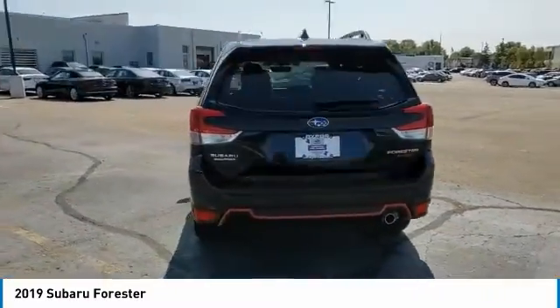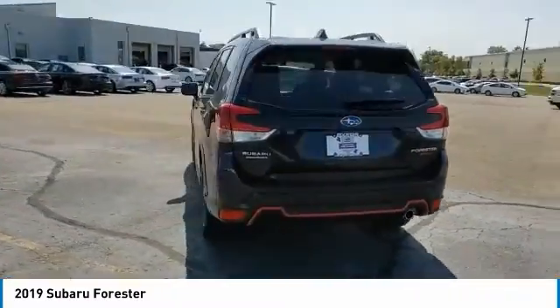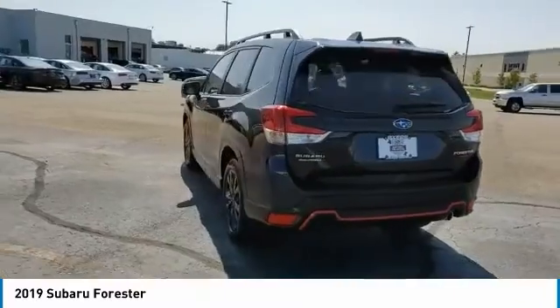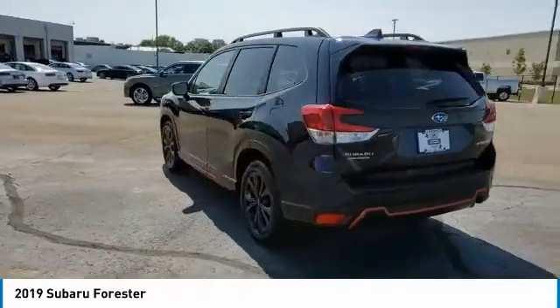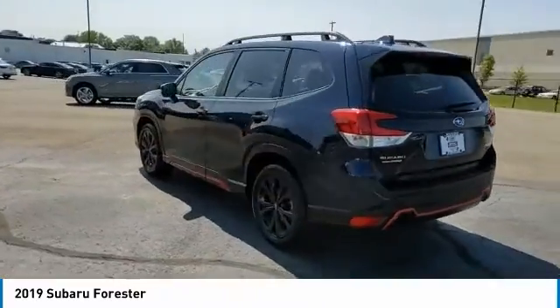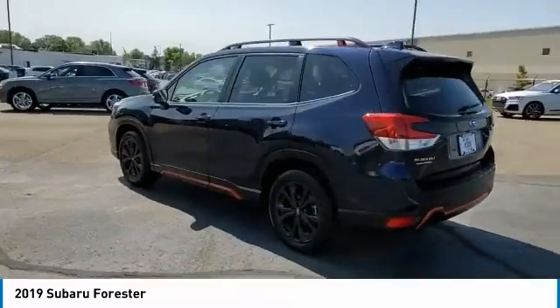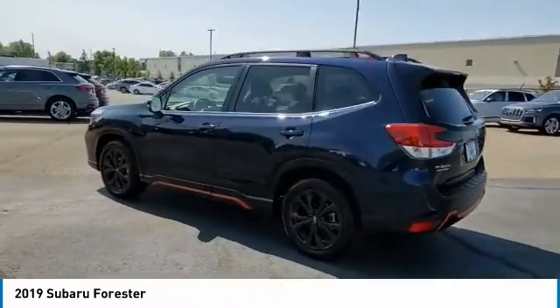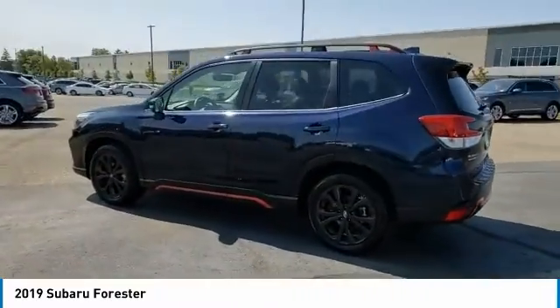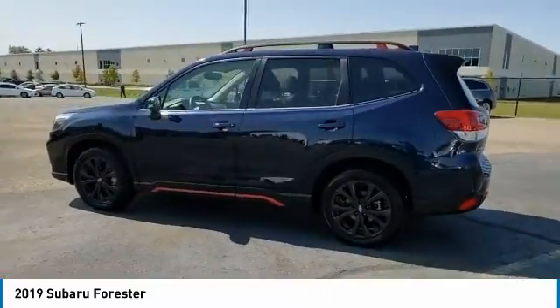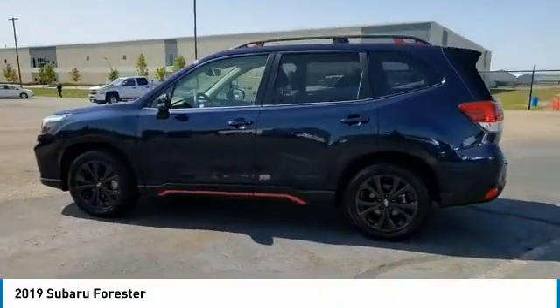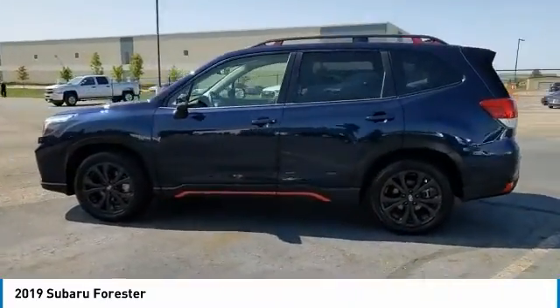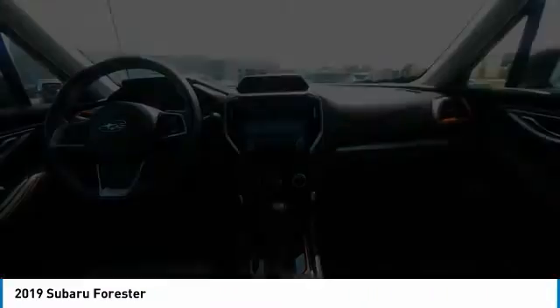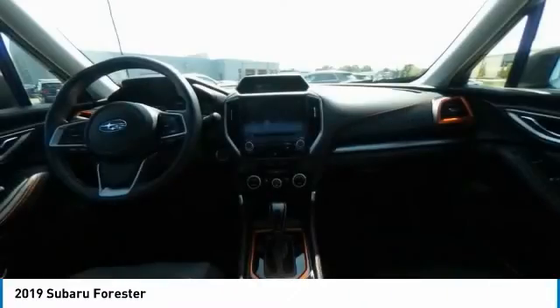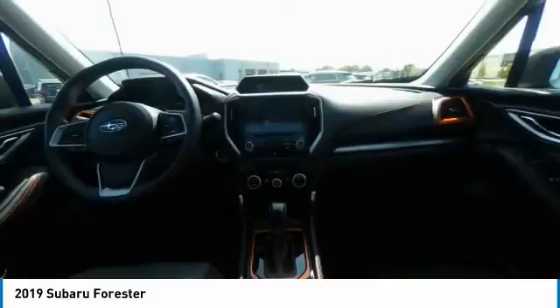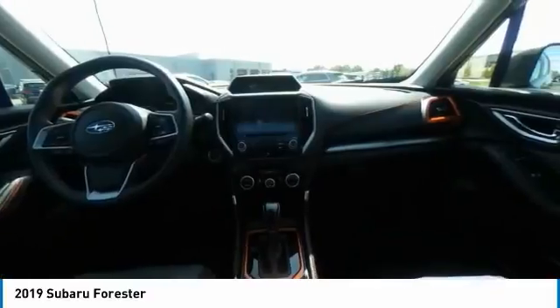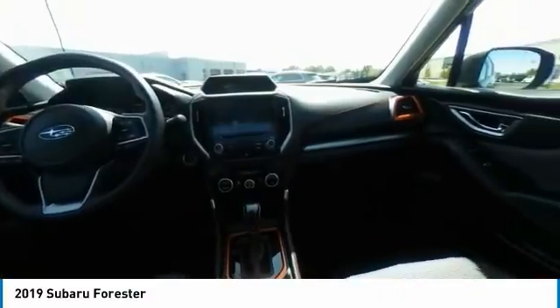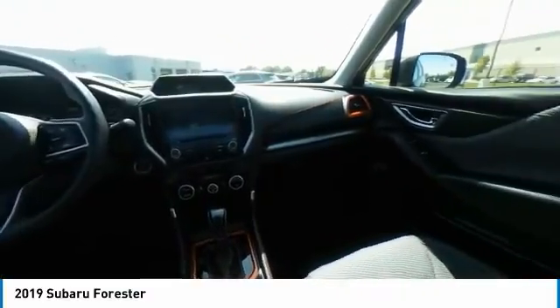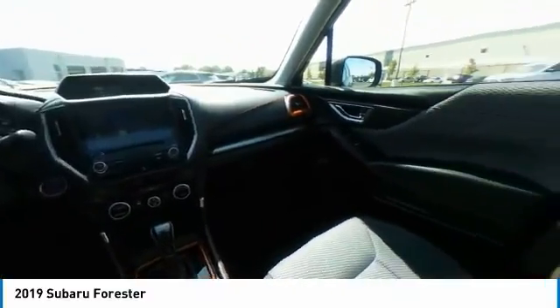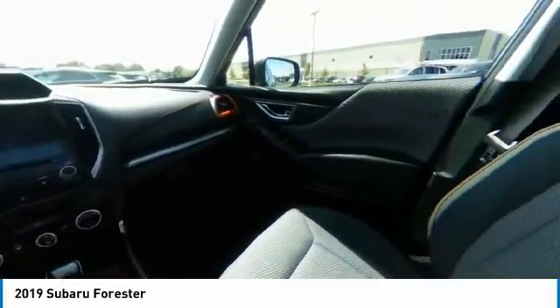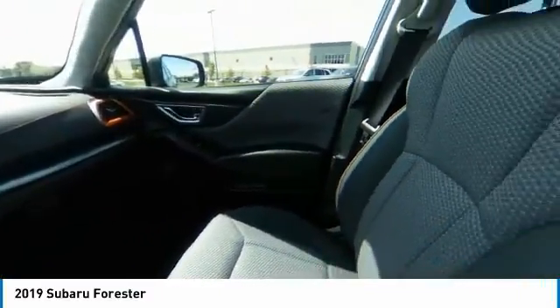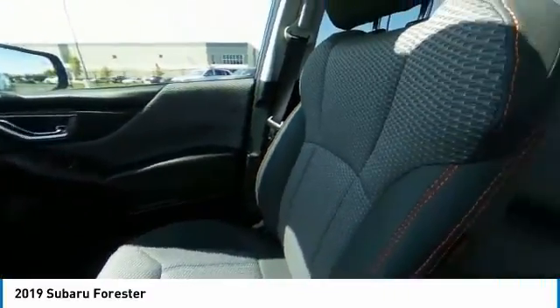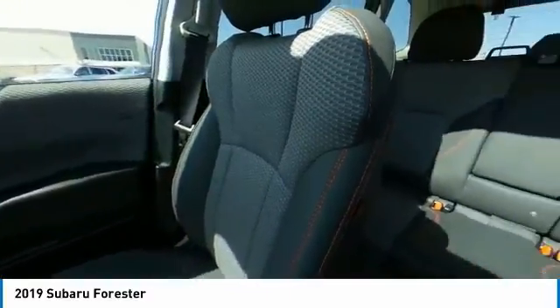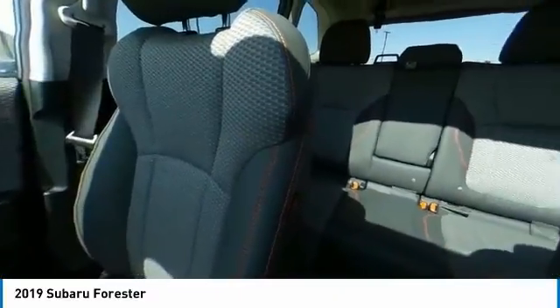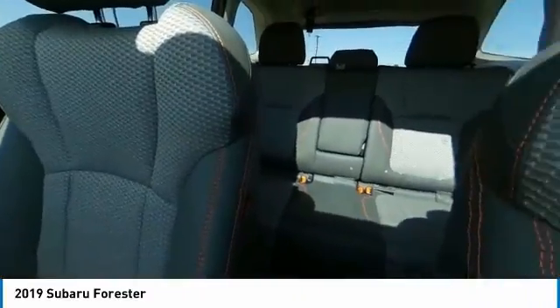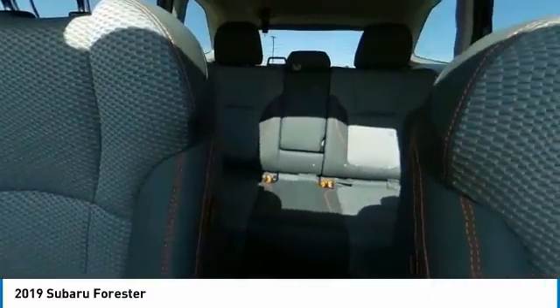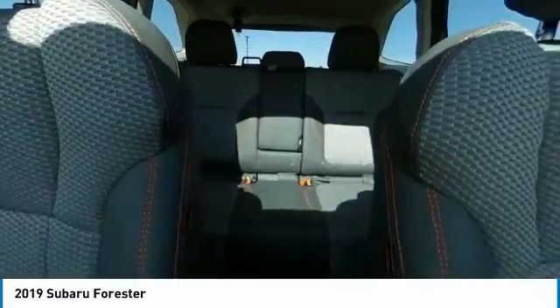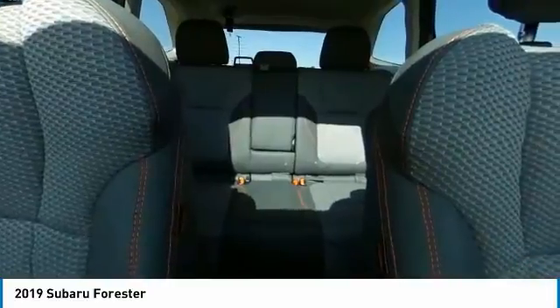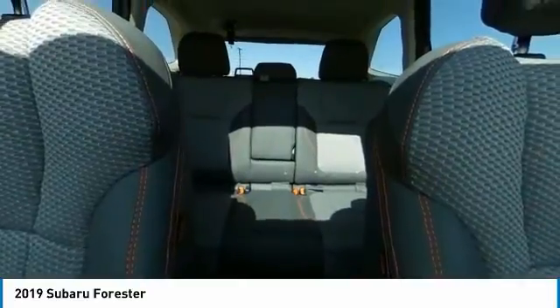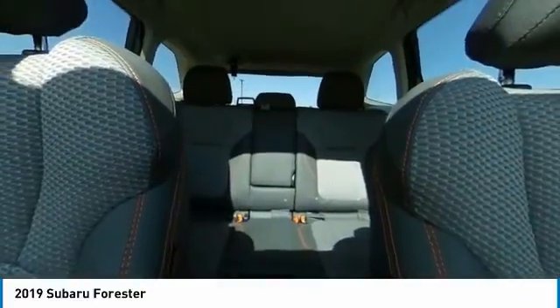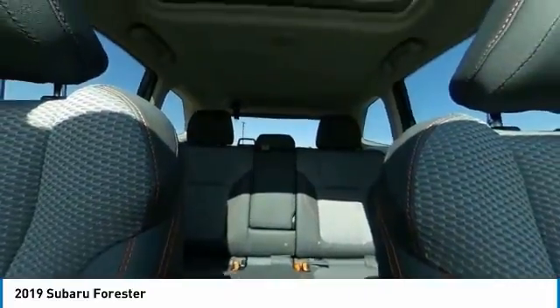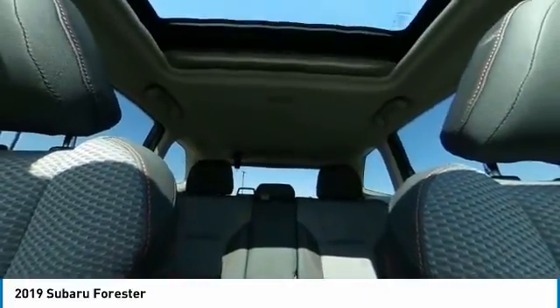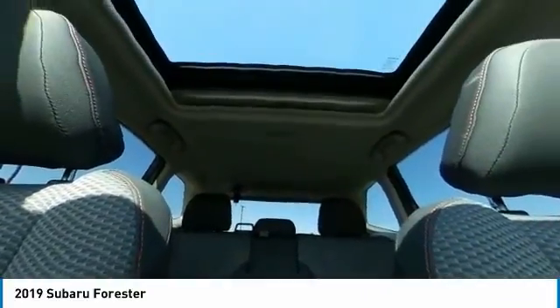Here are some of this vehicle's great options: panoramic roof, heated mirrors, all-wheel drive, aluminum wheels, rear spoiler, brake assist, daytime running lights, fog lamps, integrated turn signal mirrors, four-wheel disc brakes.